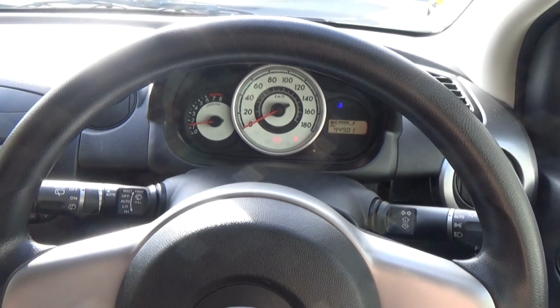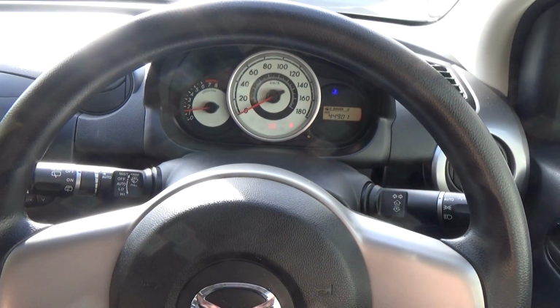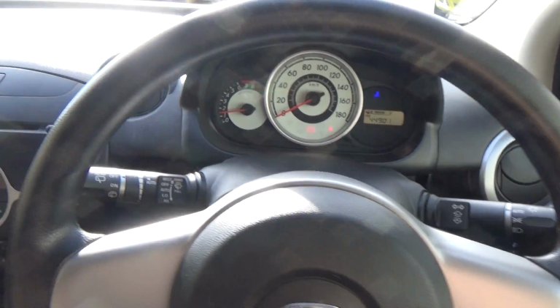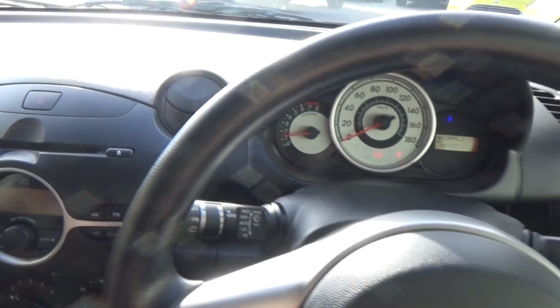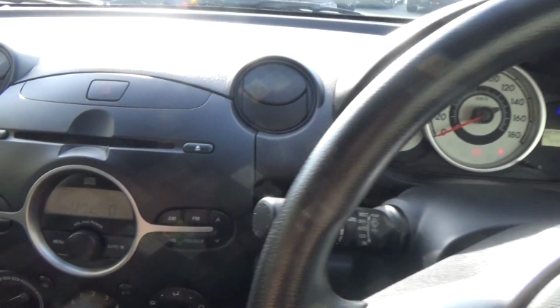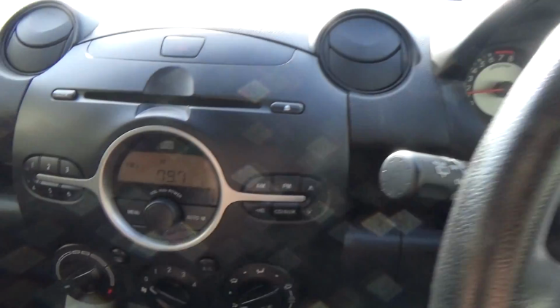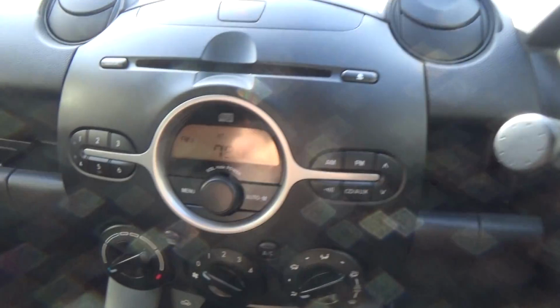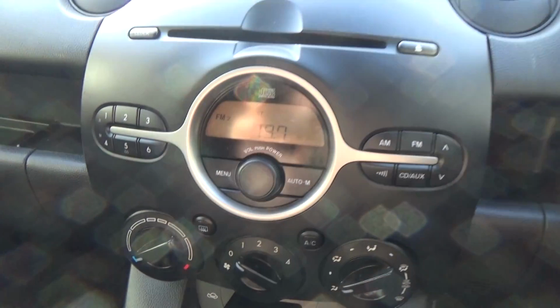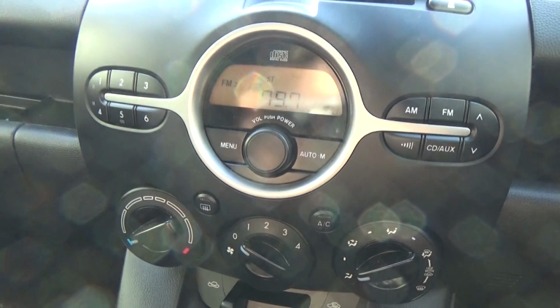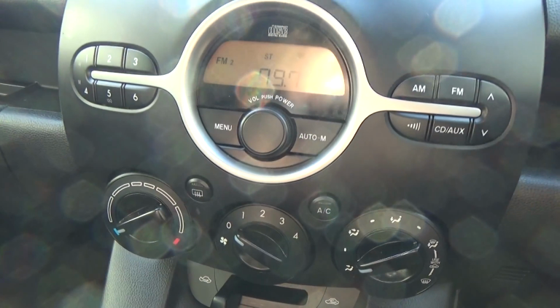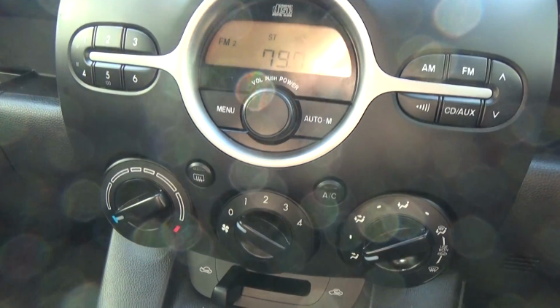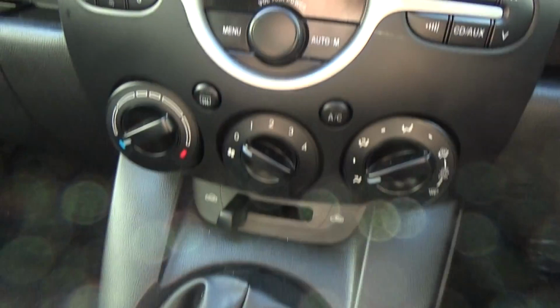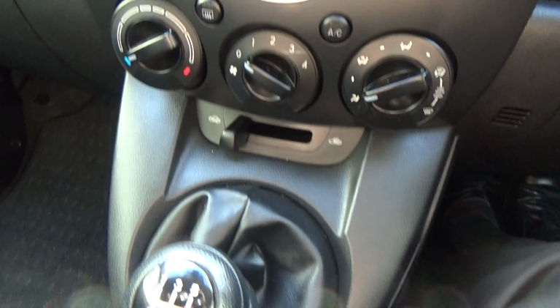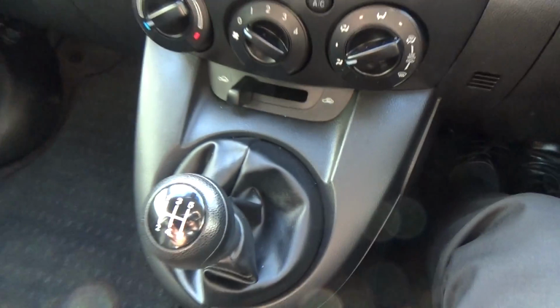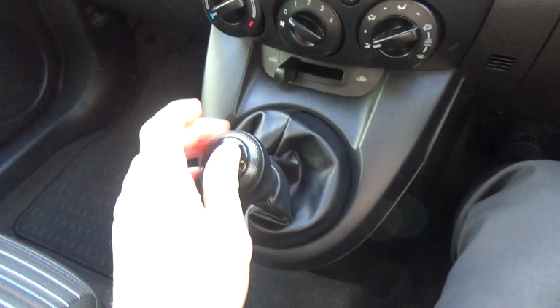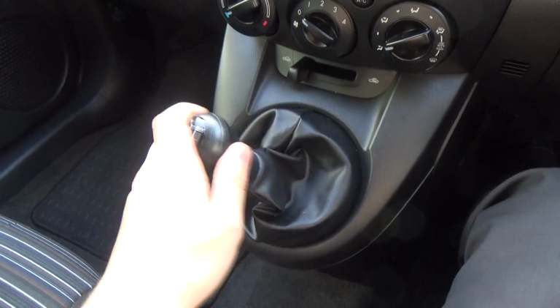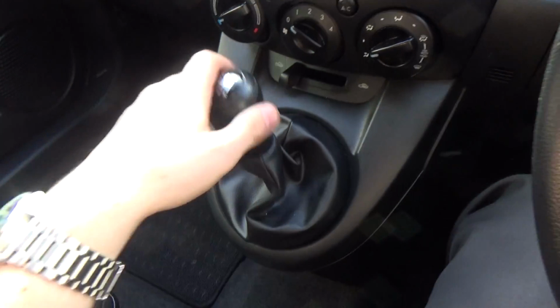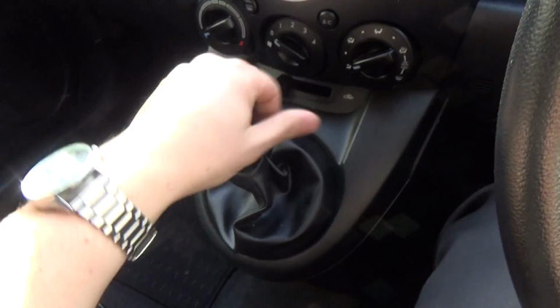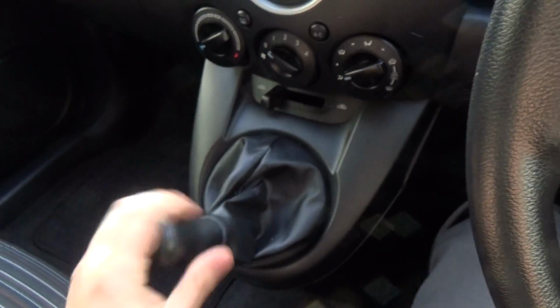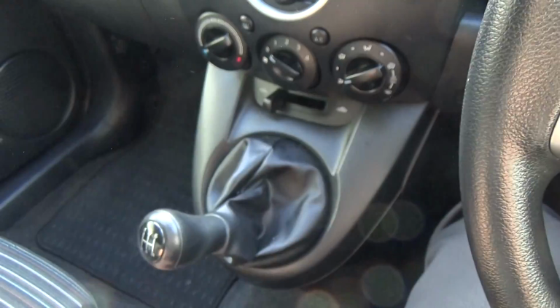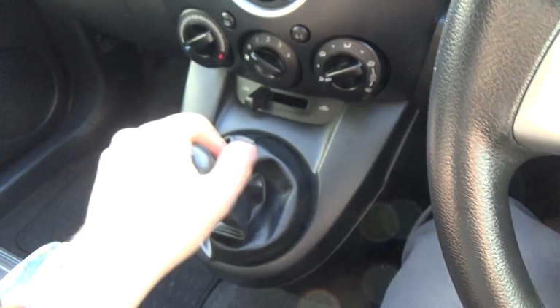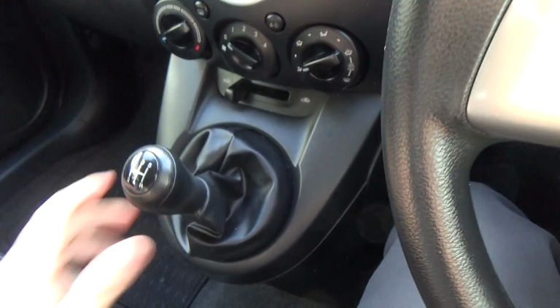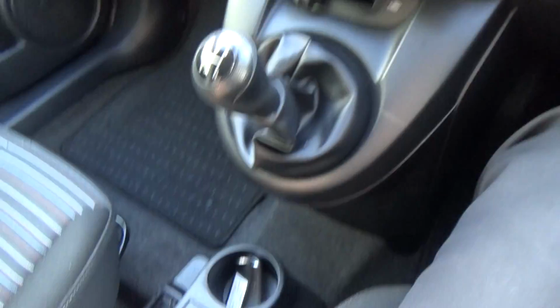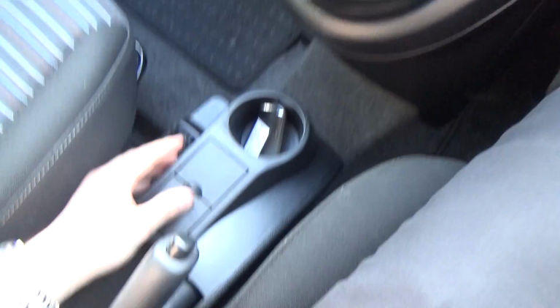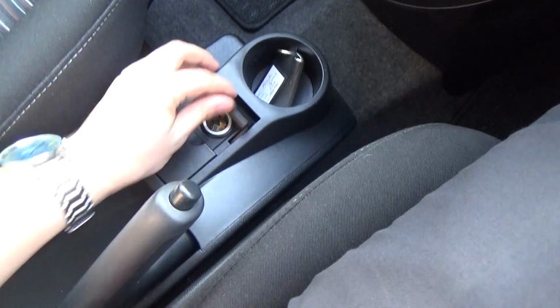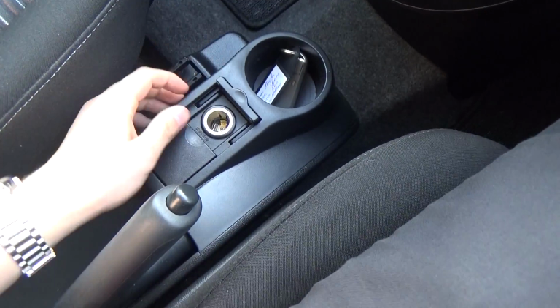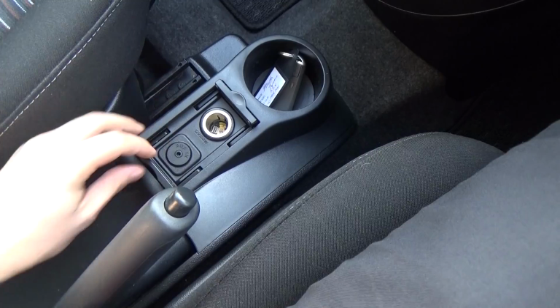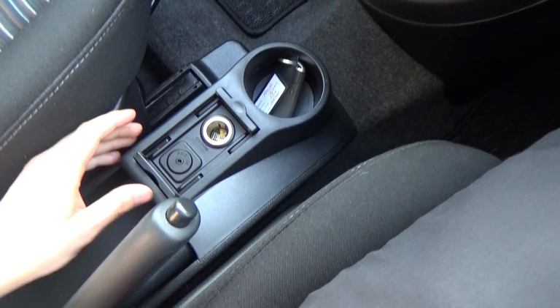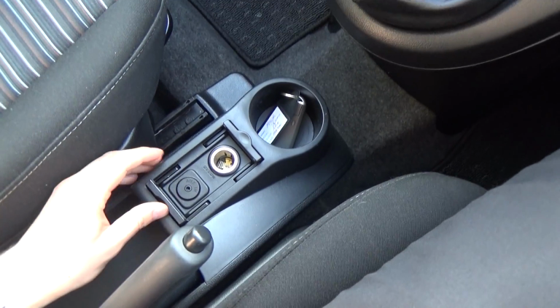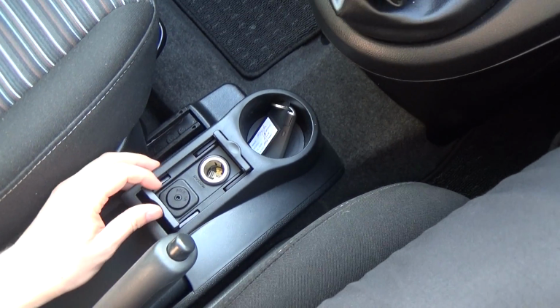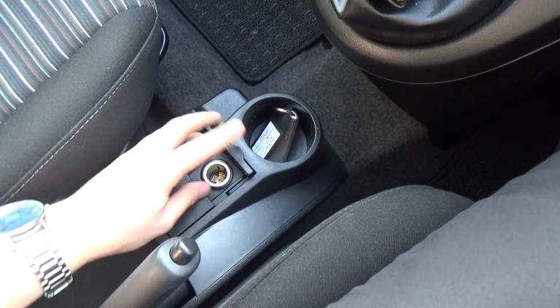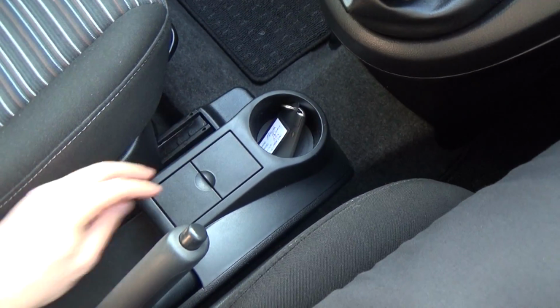Nice and simple vehicle. We've got the factory audio system and air conditioning. And there's that five-speed manual — we've got first and second there. Nice and tidy everywhere else. We've got a cigarette lighter and auxiliary down the bottom.